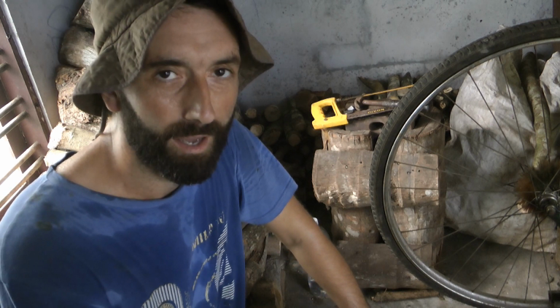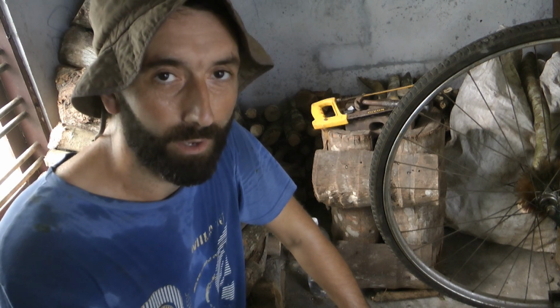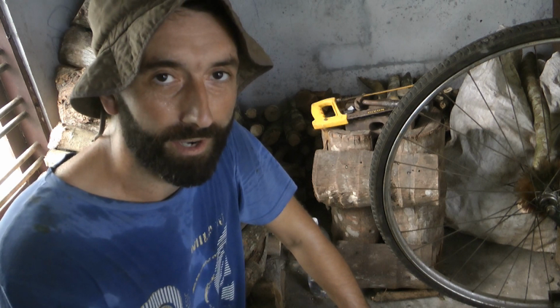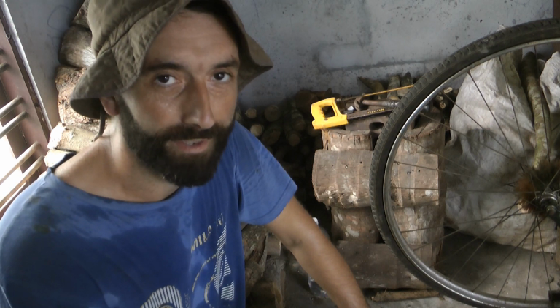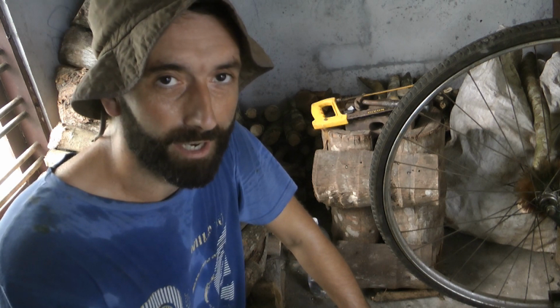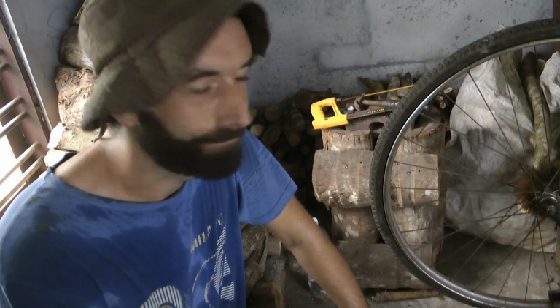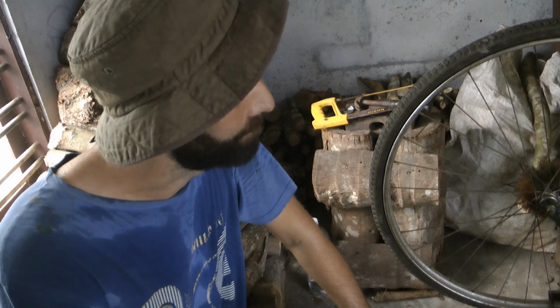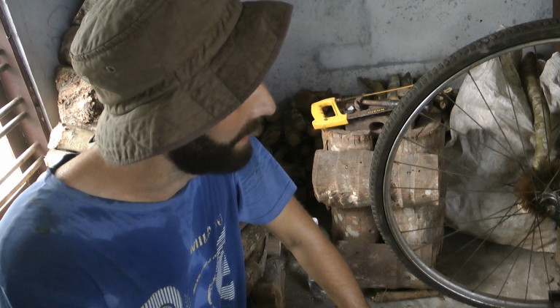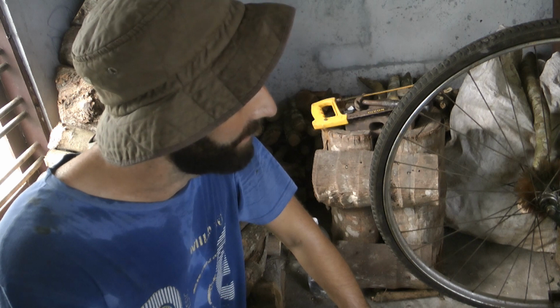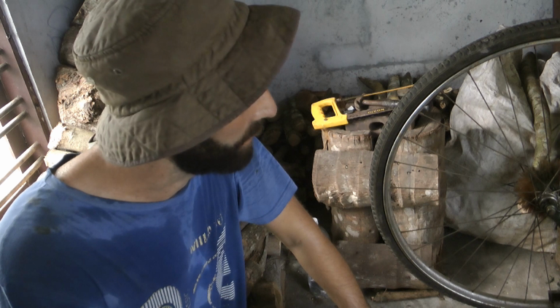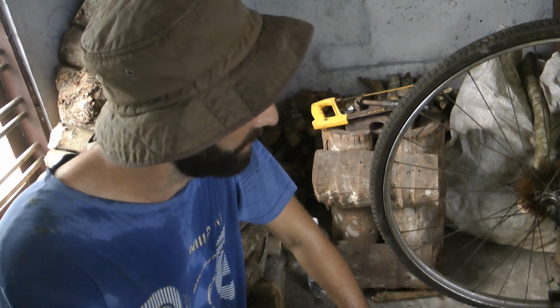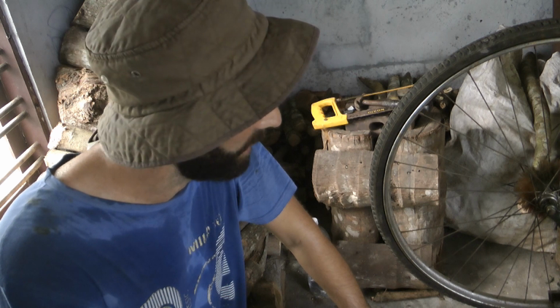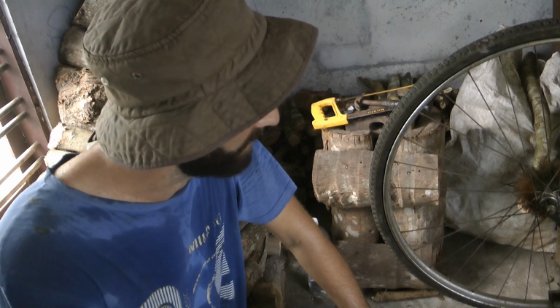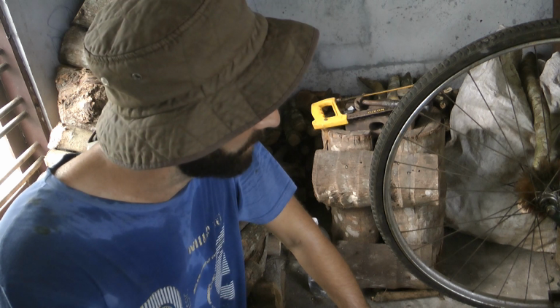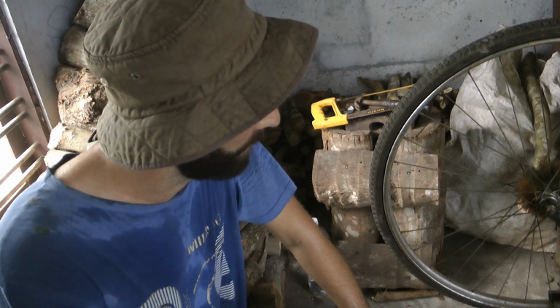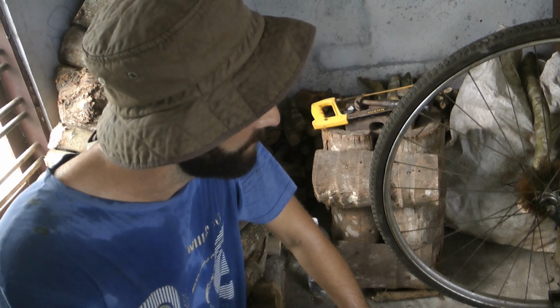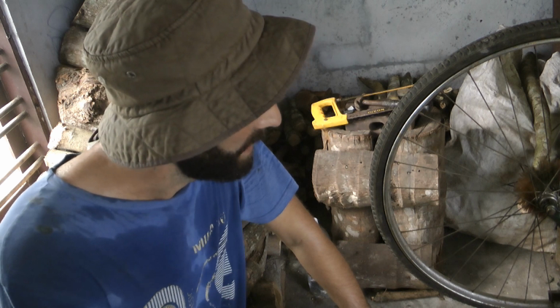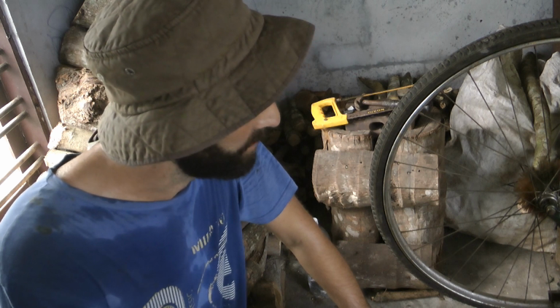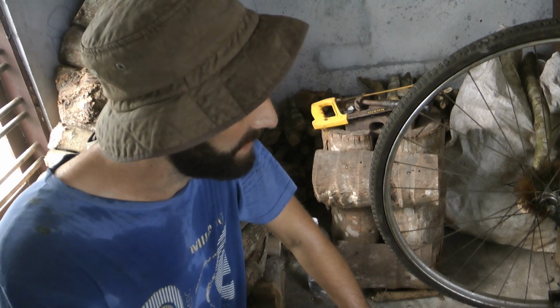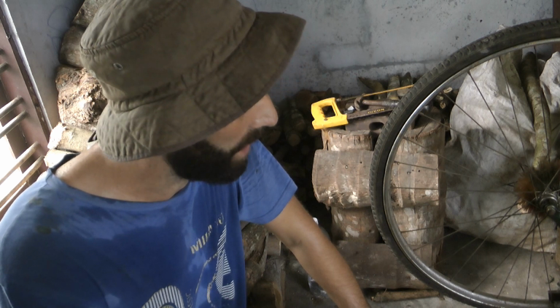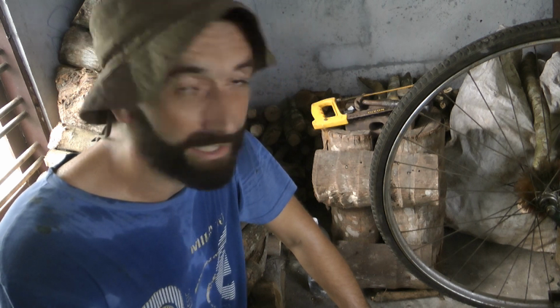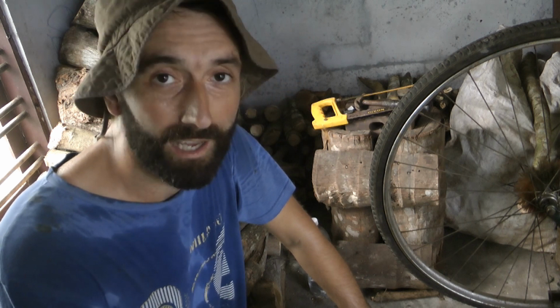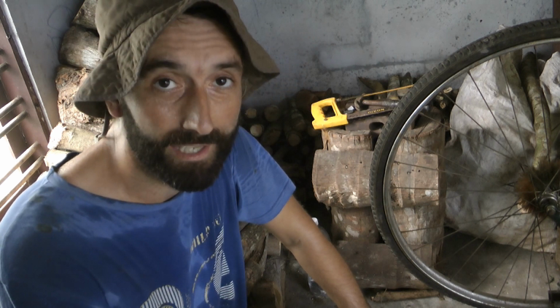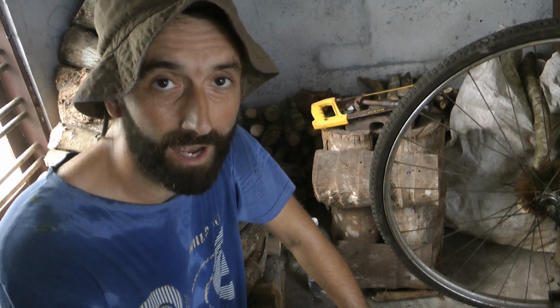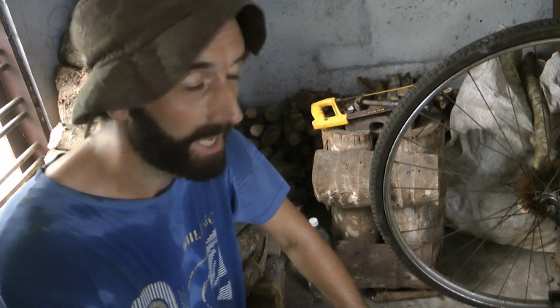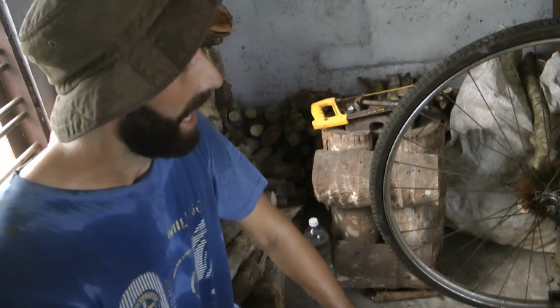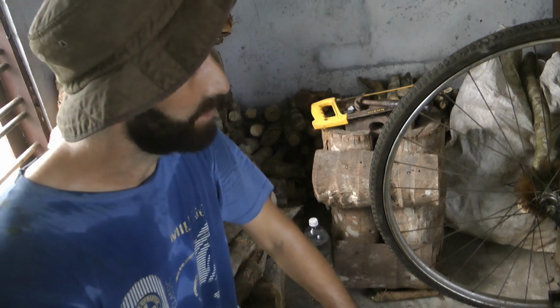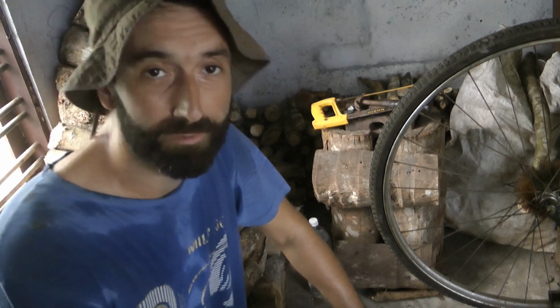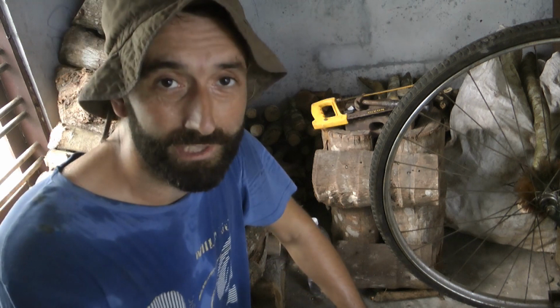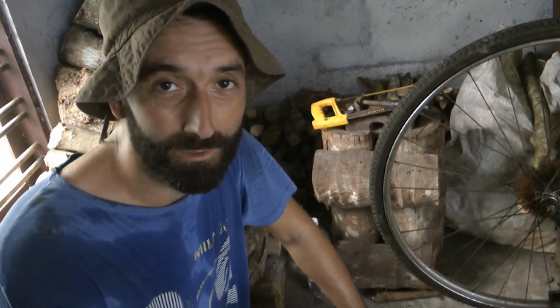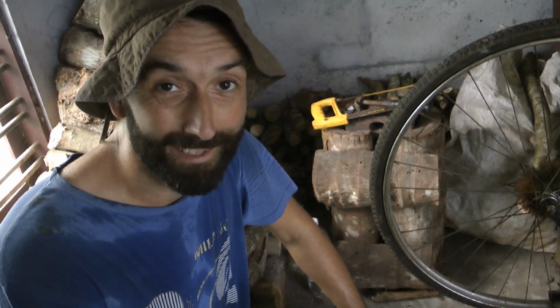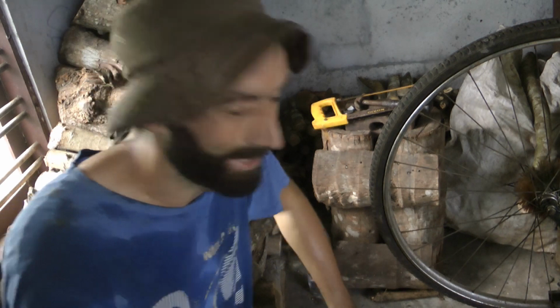Very inventive name, I know, but that's what it's going to be. If you want to see how I build it, stick around. Let's put on some cheesy music and get started.